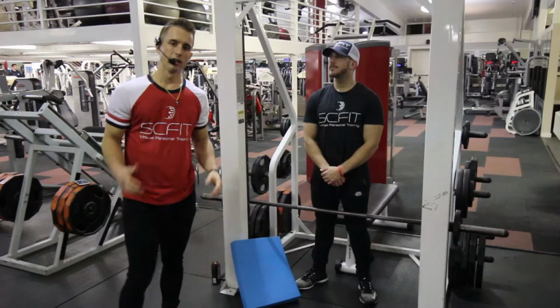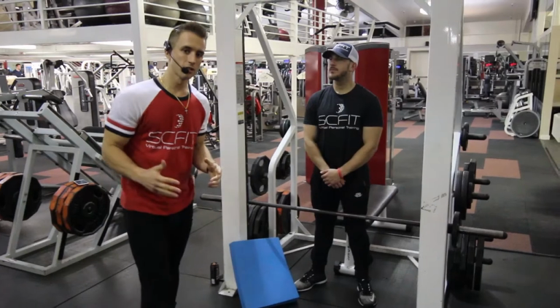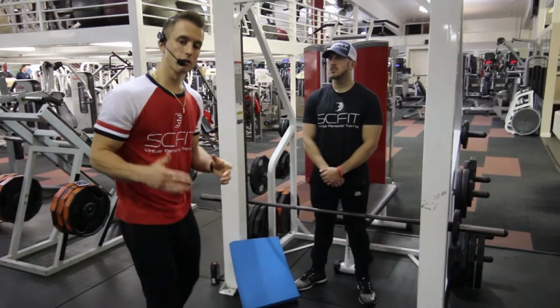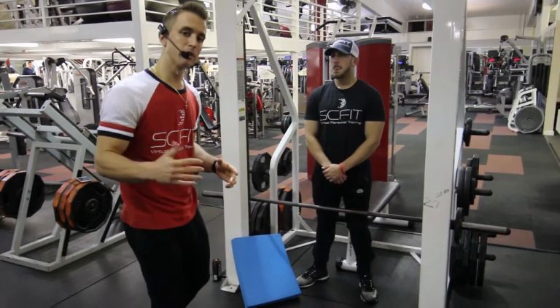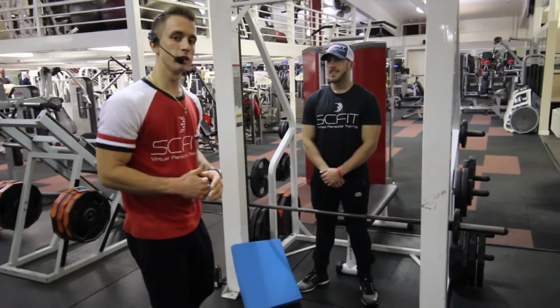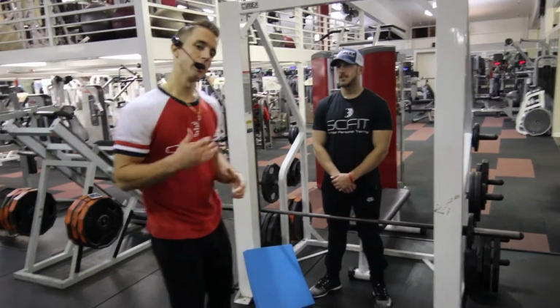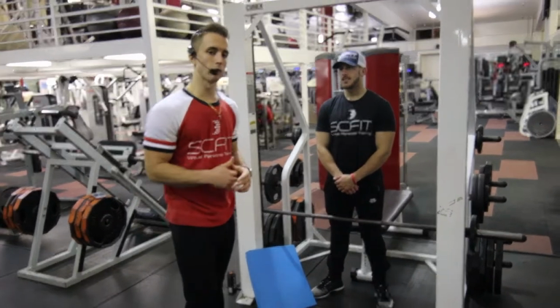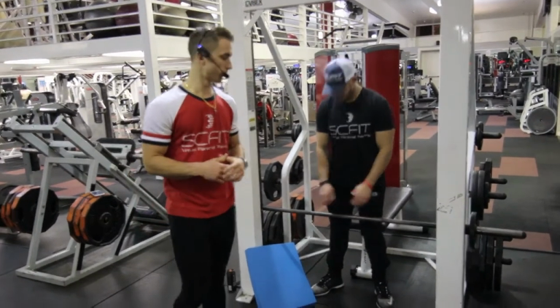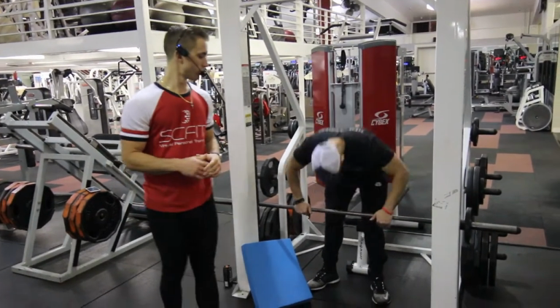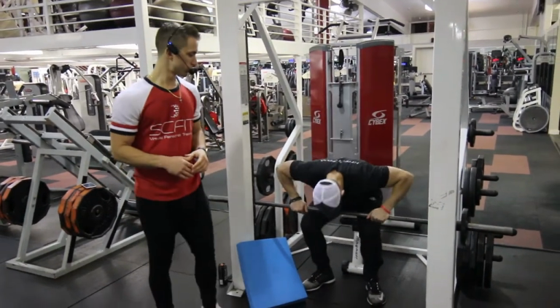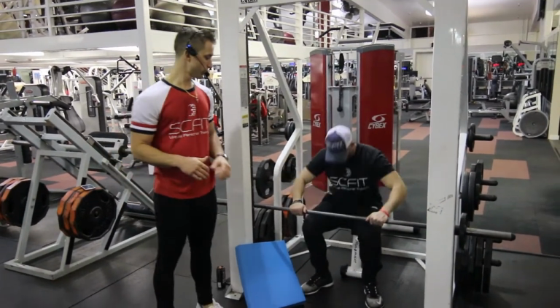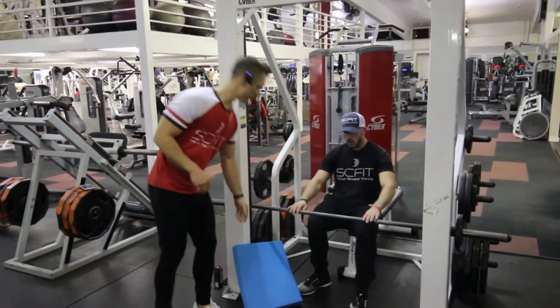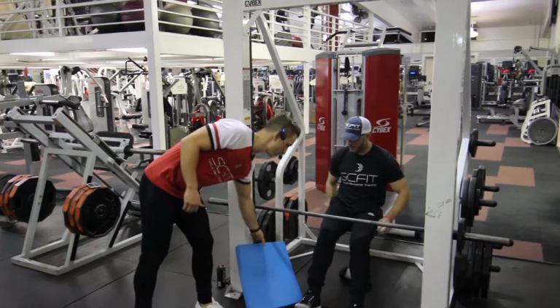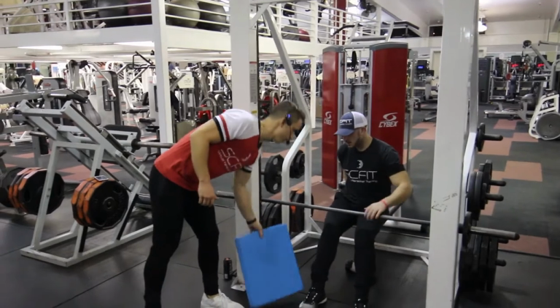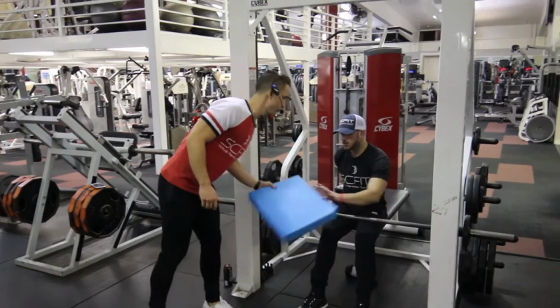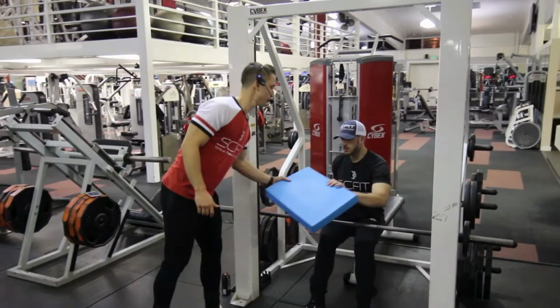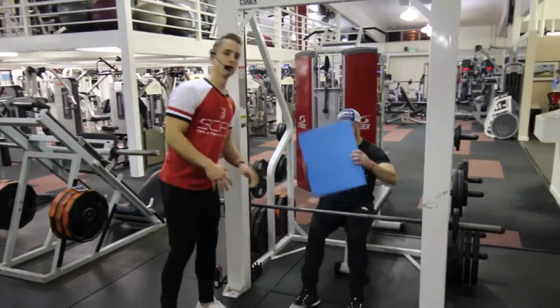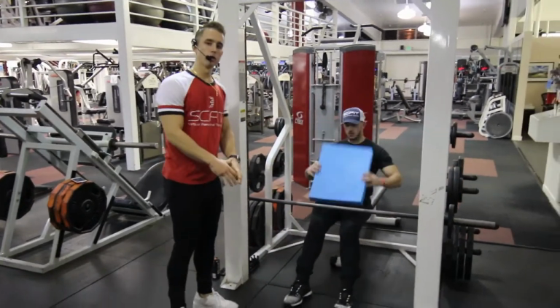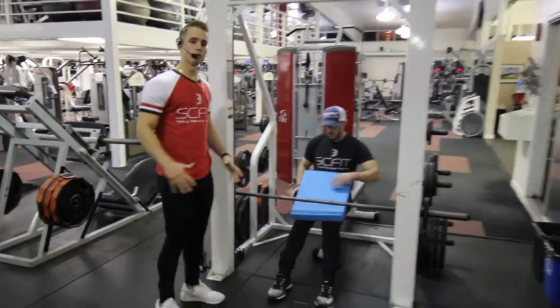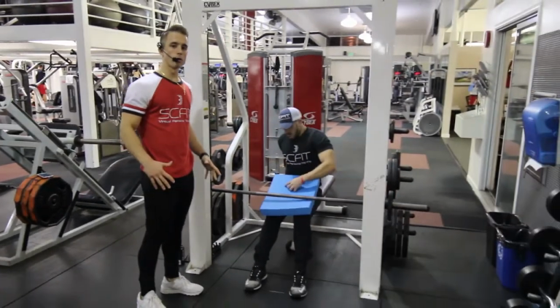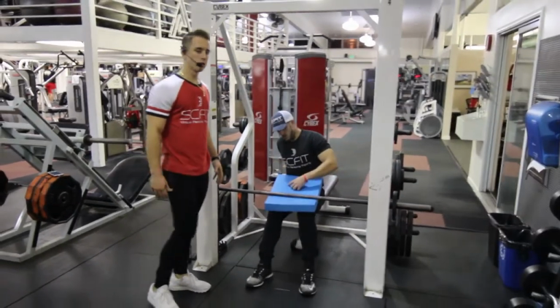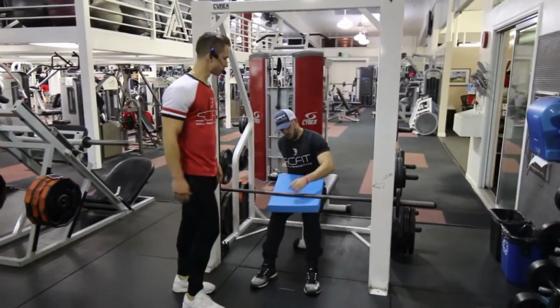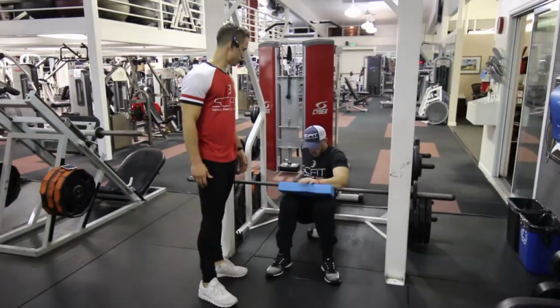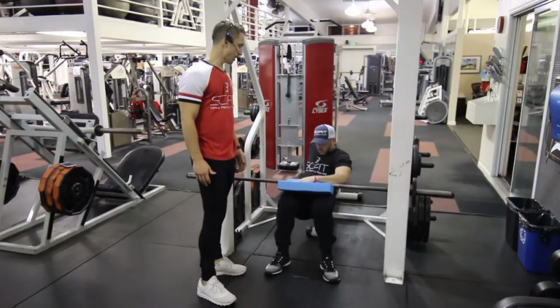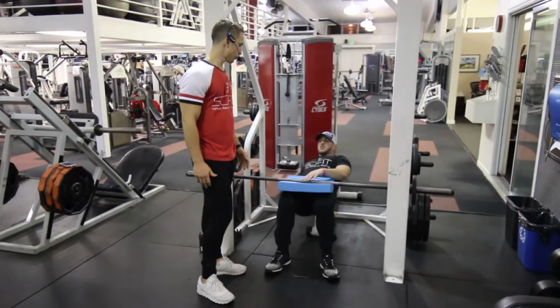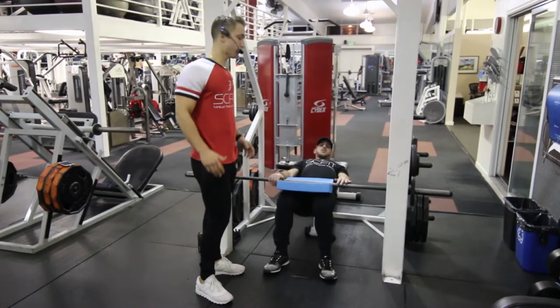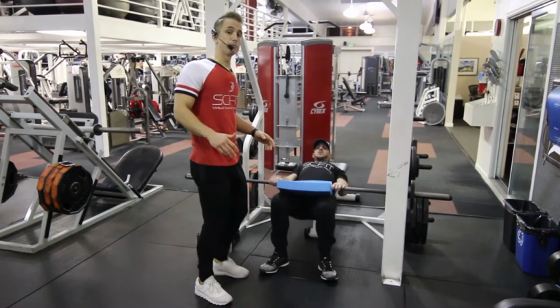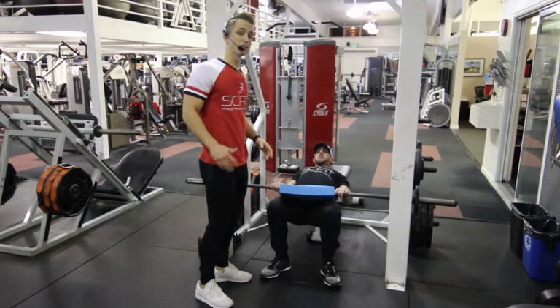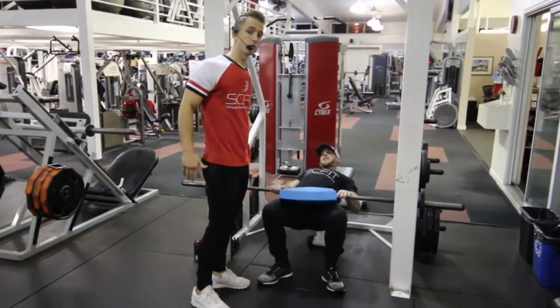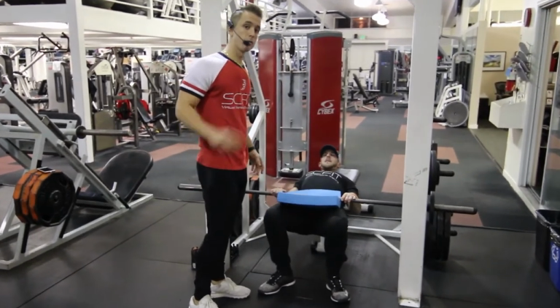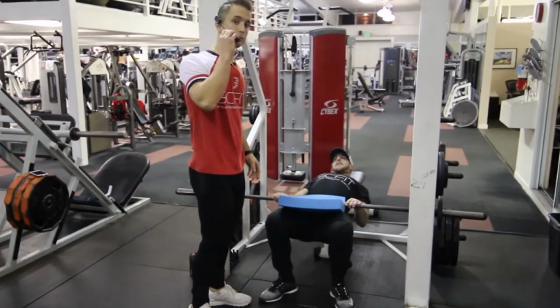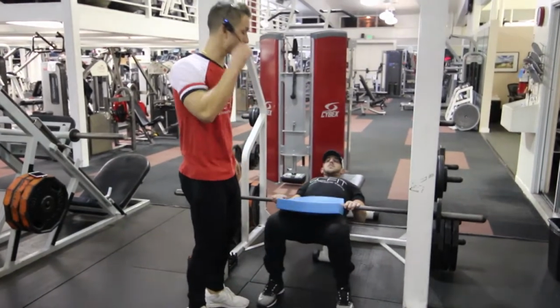This exercise is called the Smith machine hip thruster. First, he's going to take this blue pad and put it right over his groin area. He's going to sit back so his back is partially on the bench.